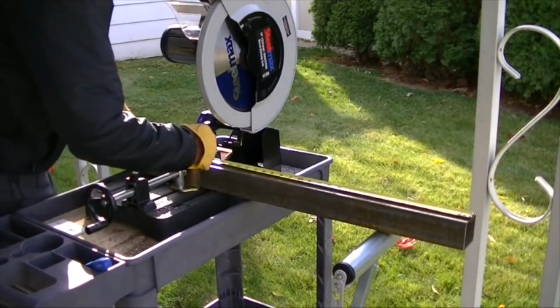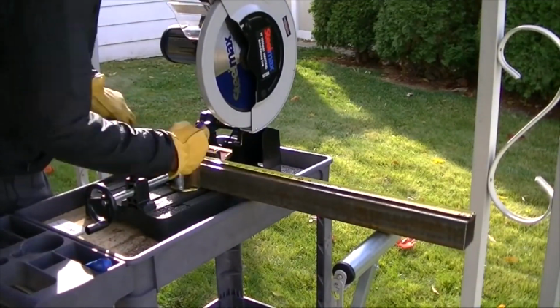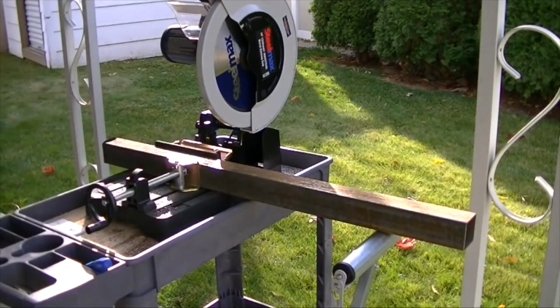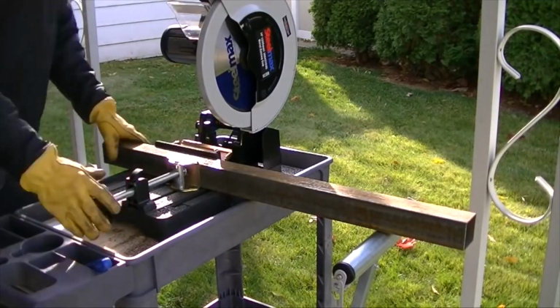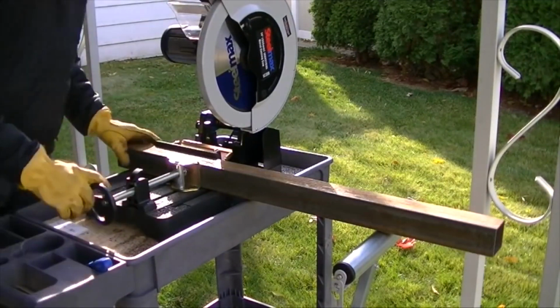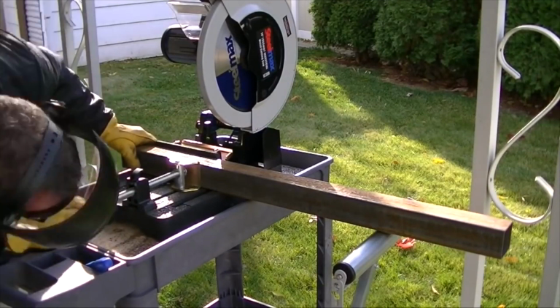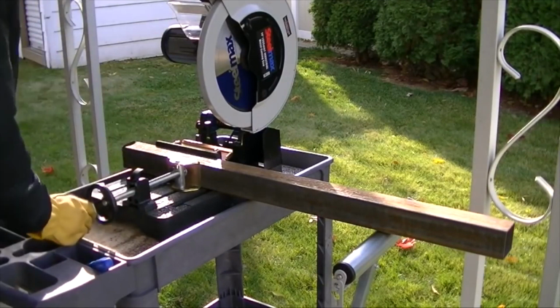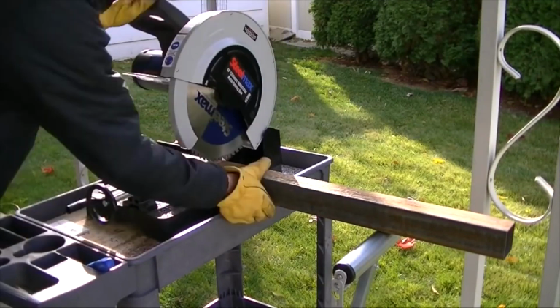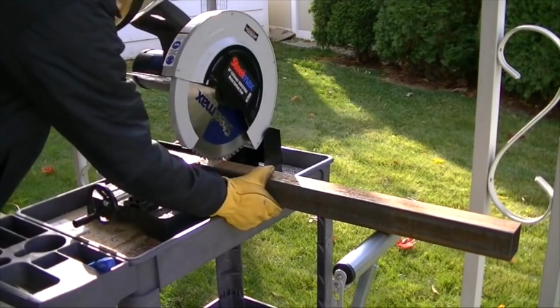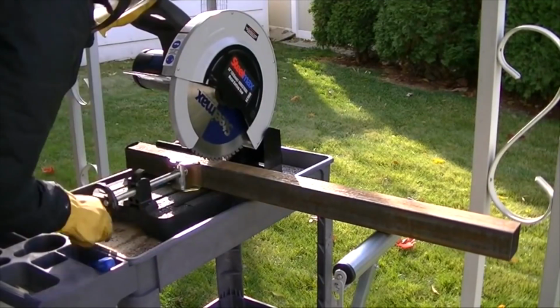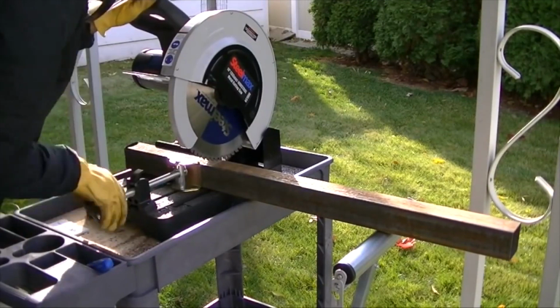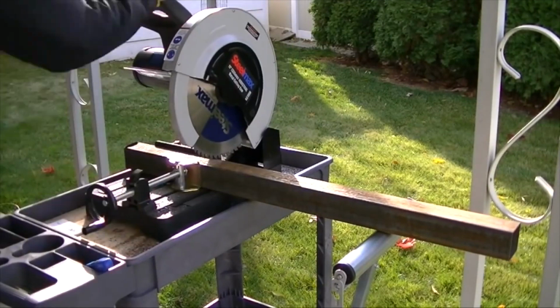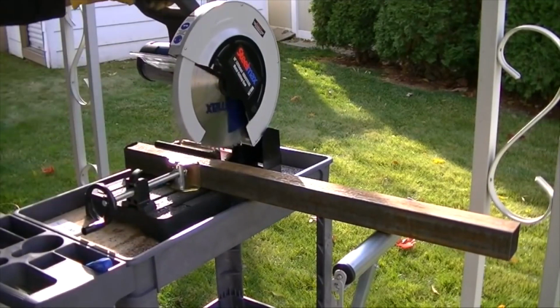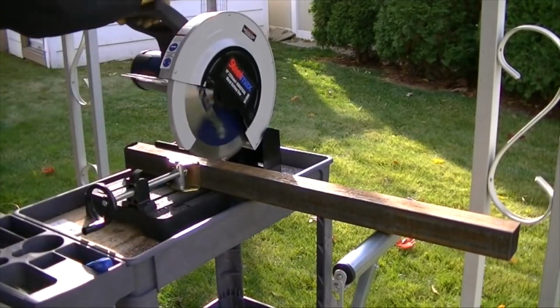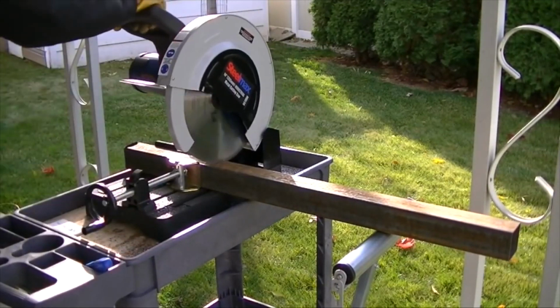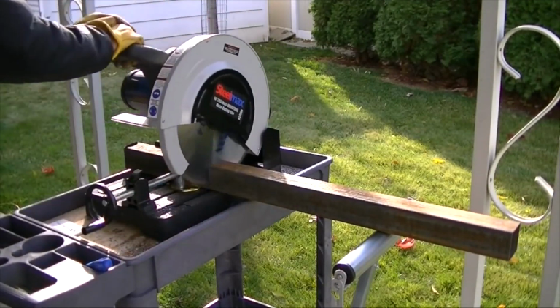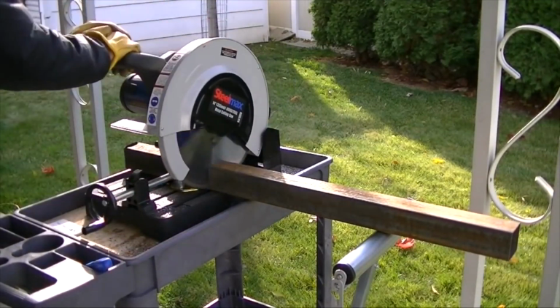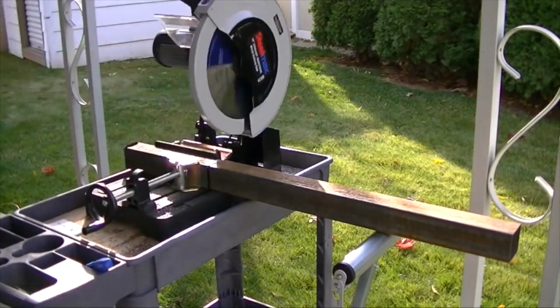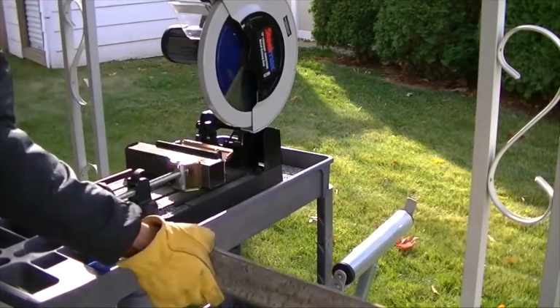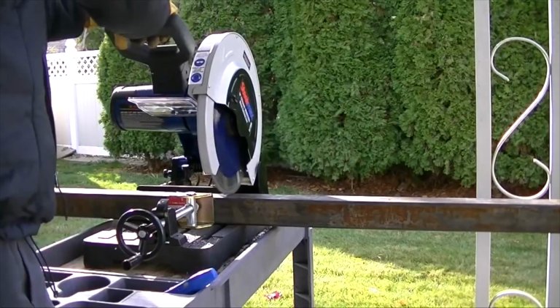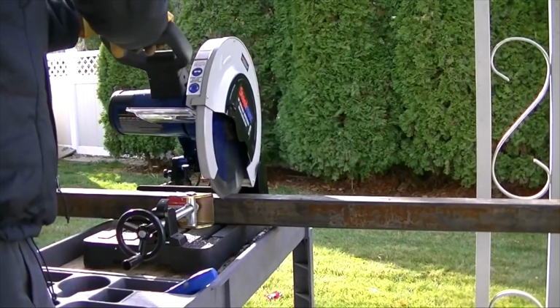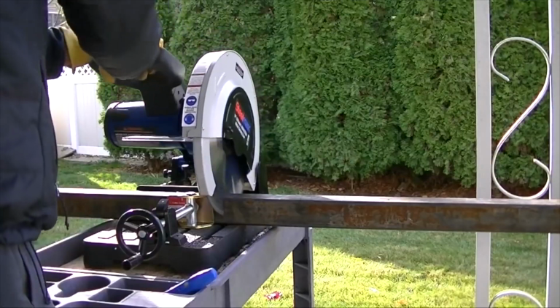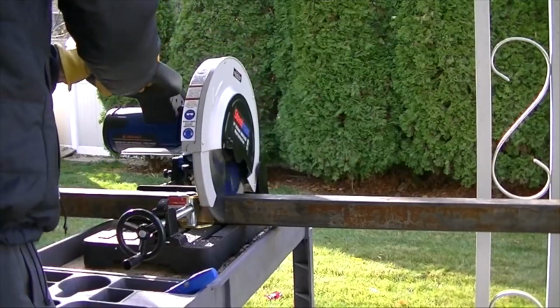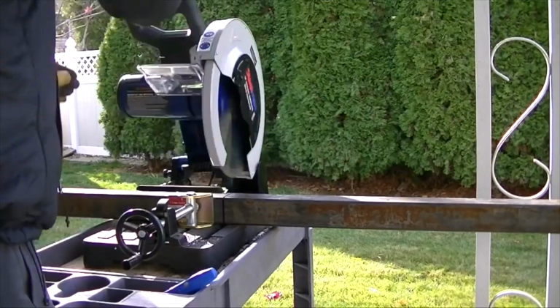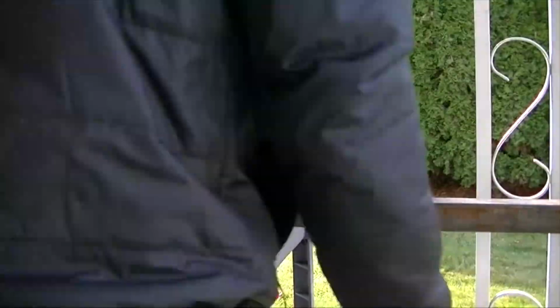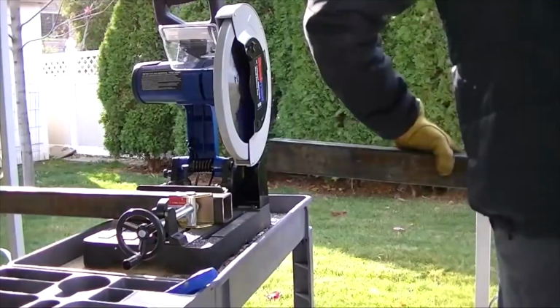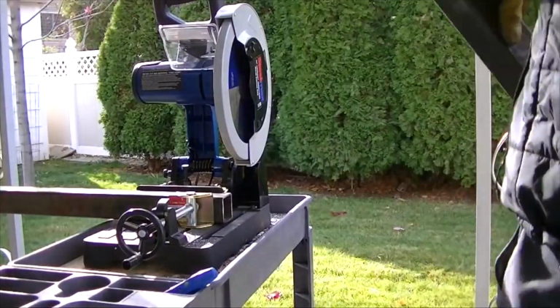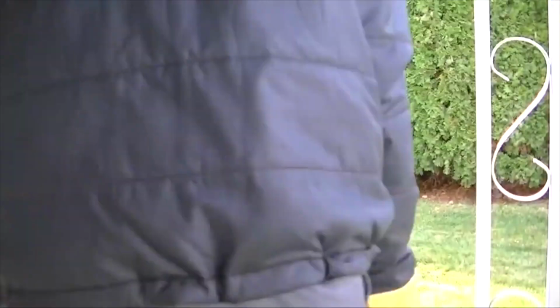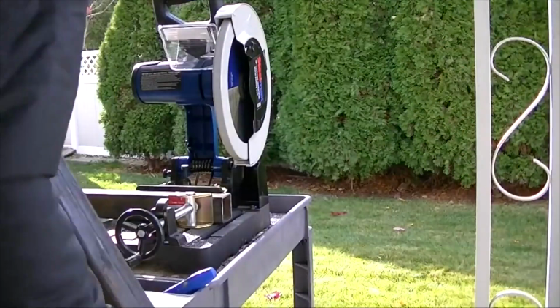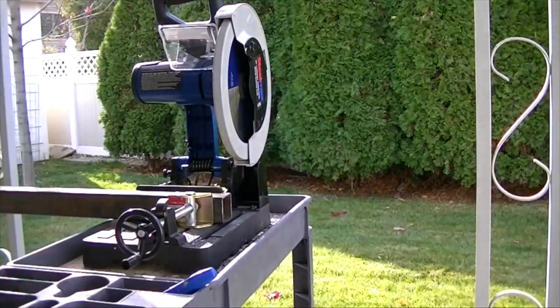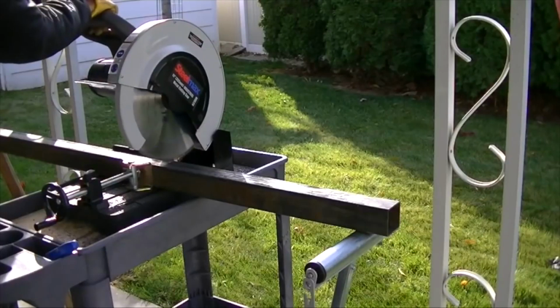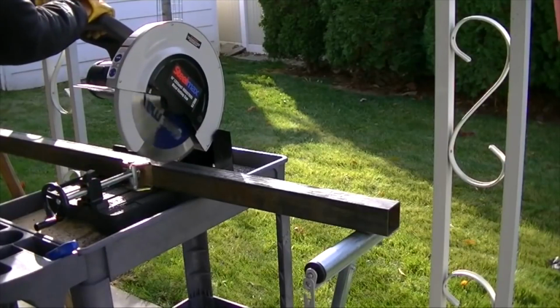It has a 1750 watt motor and the maximum cut depth is four and three quarter inches. Thanks for watching guys.